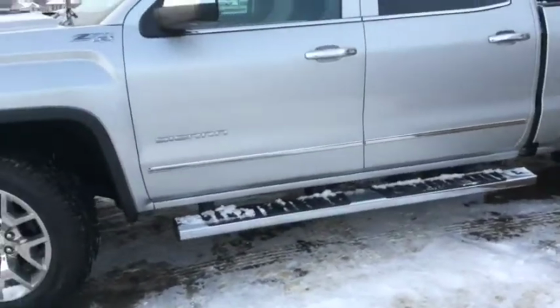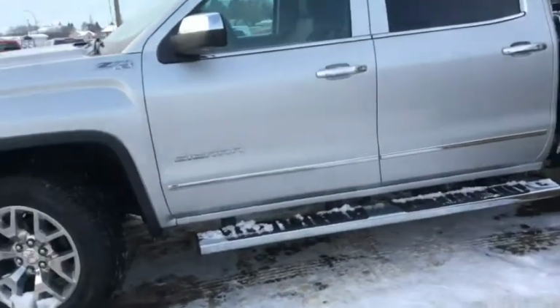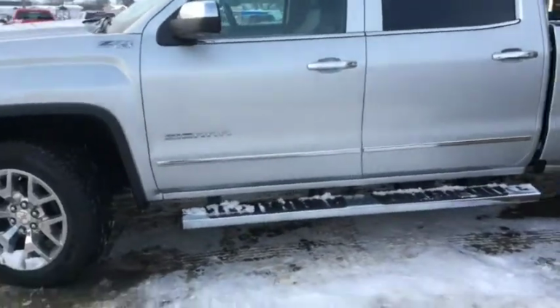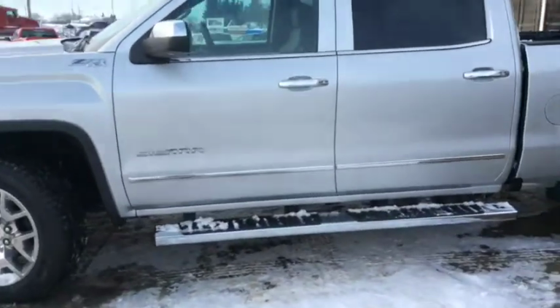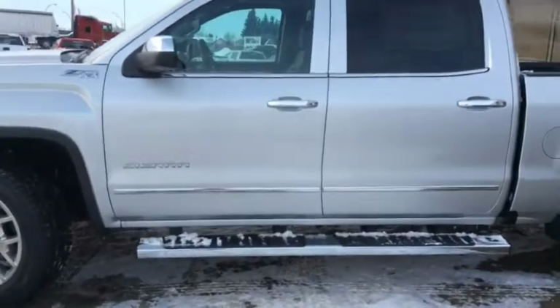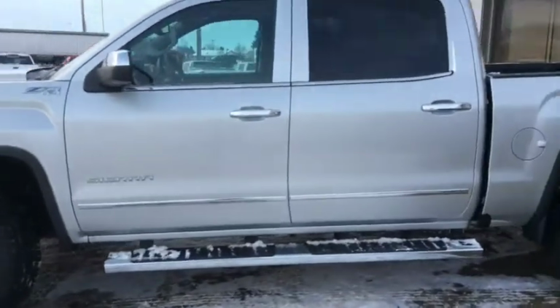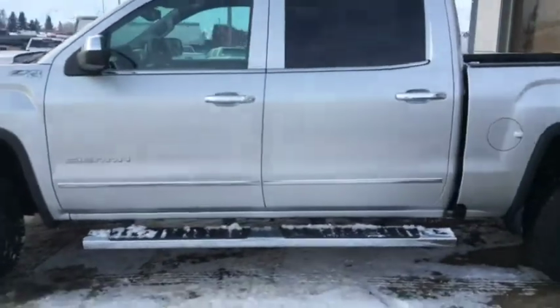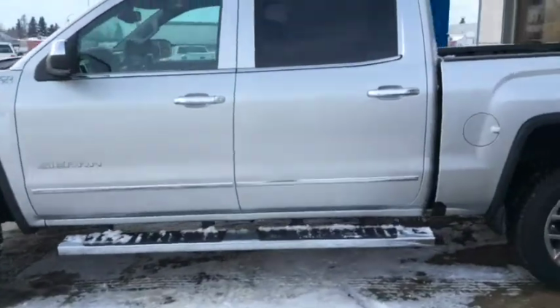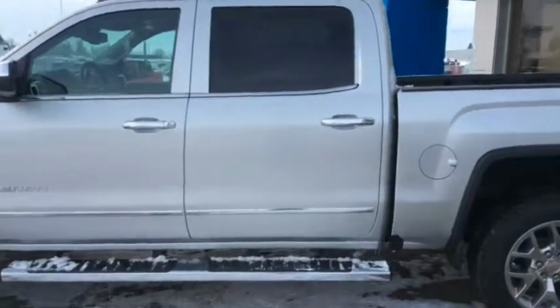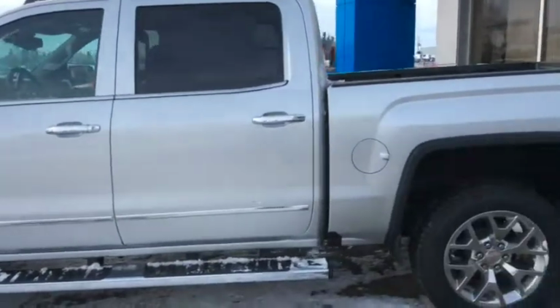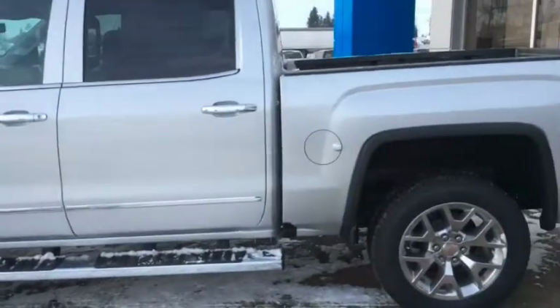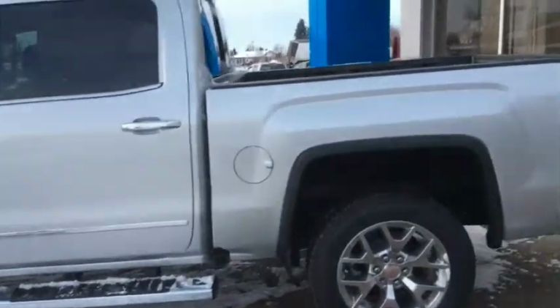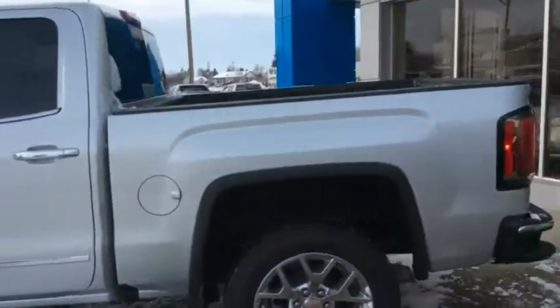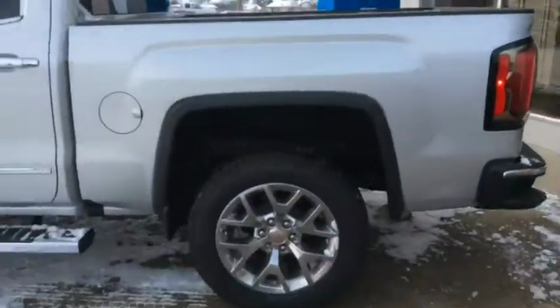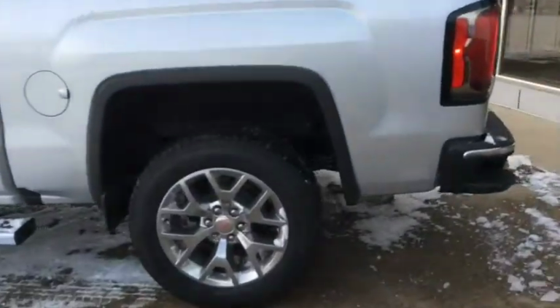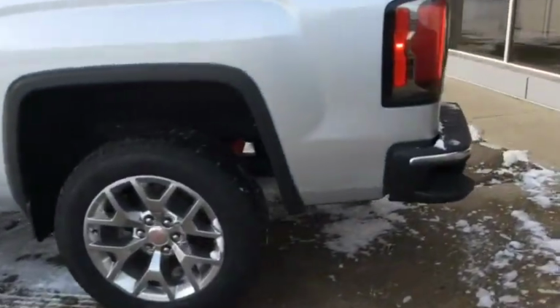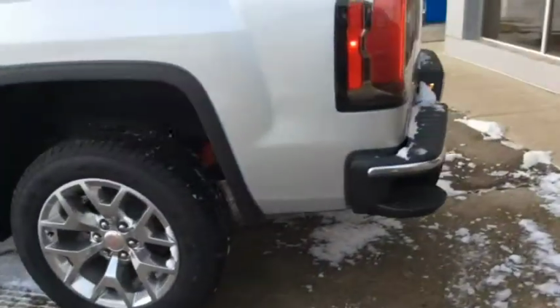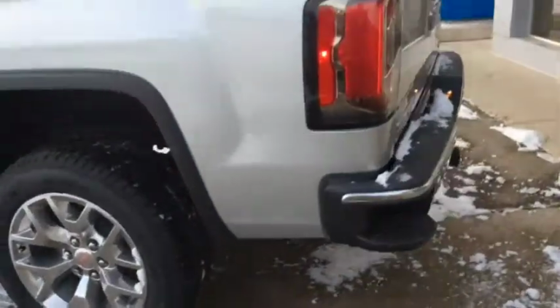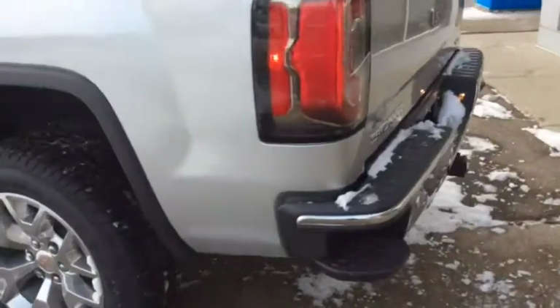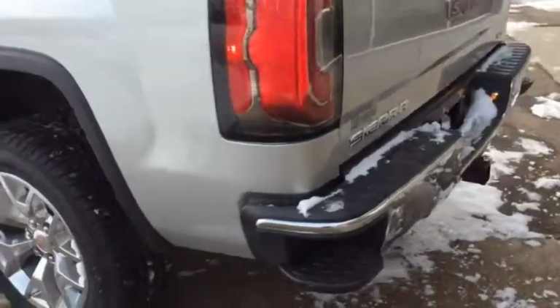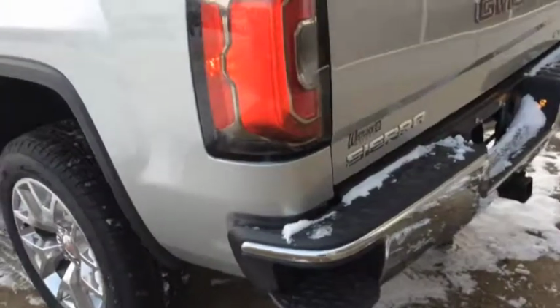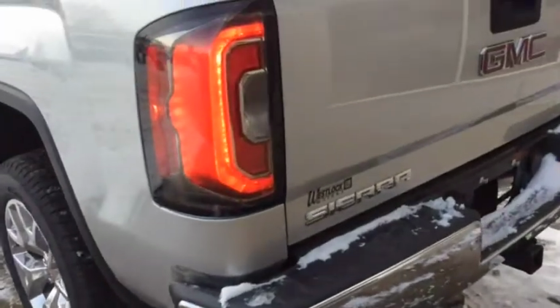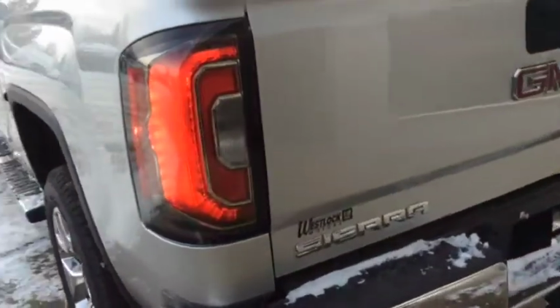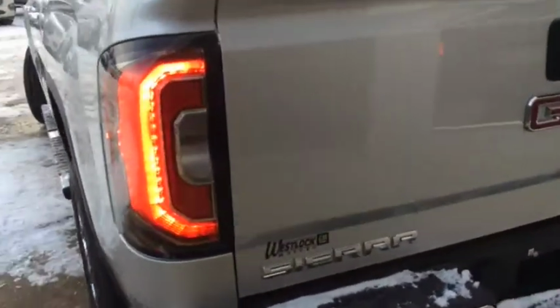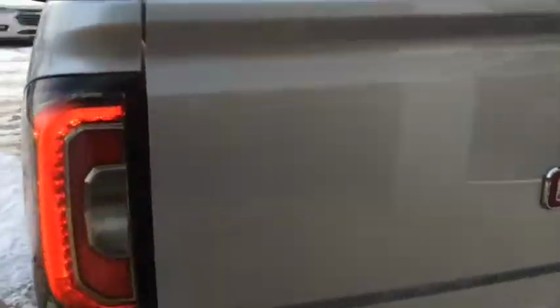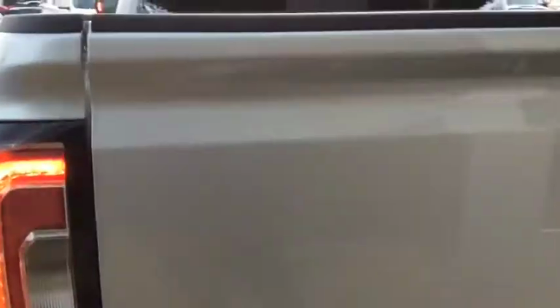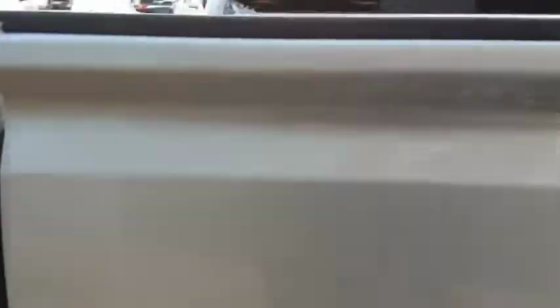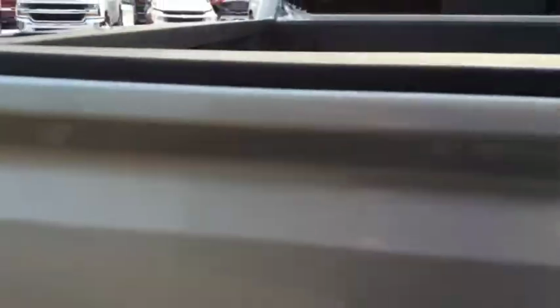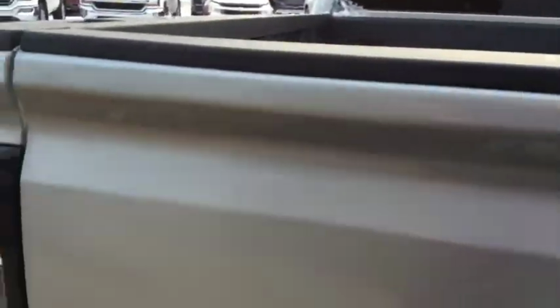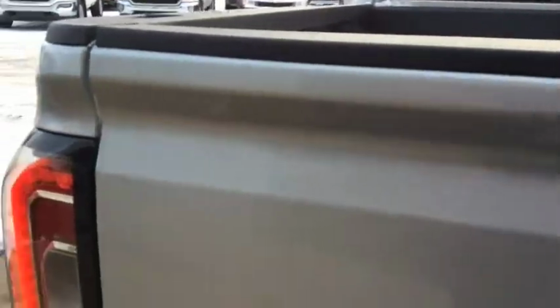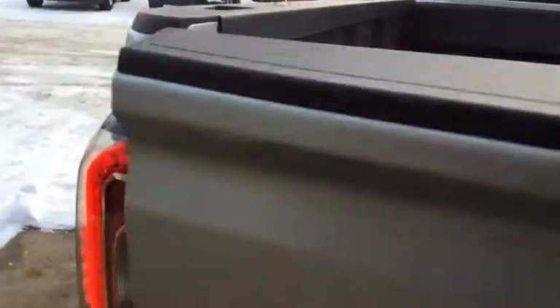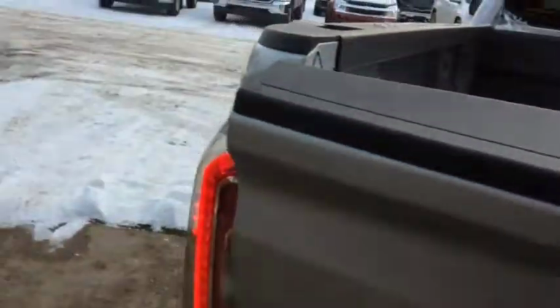You also get remote vehicle start, rear bumper corner steps for easy in and out of the box of the truck, and a locking easy lift and lower tailgate.